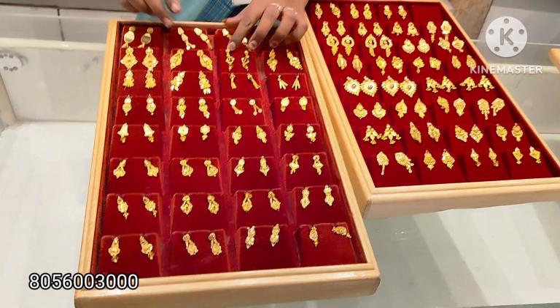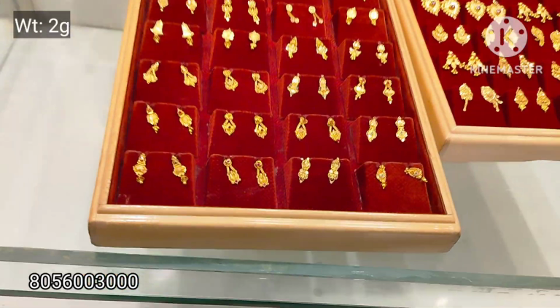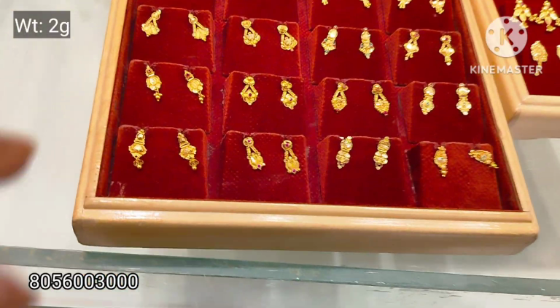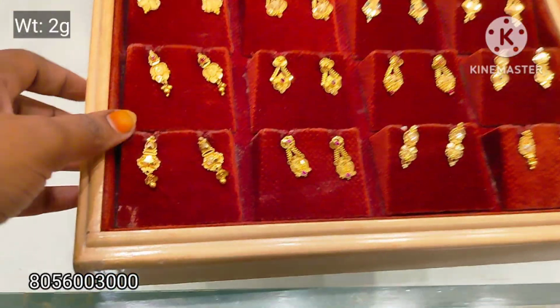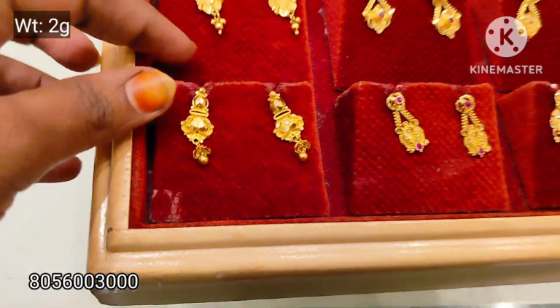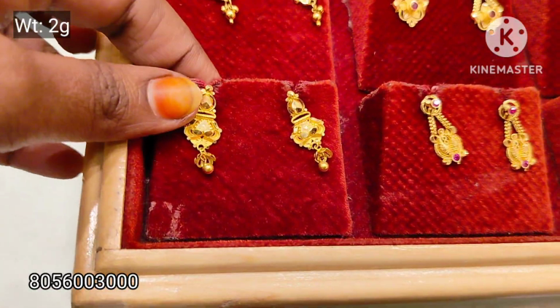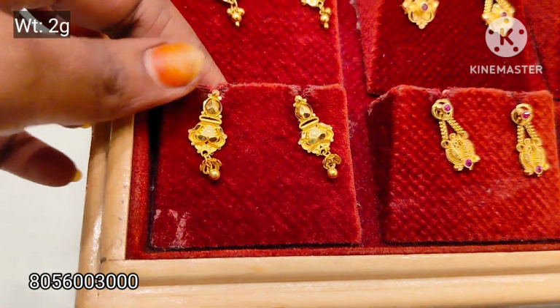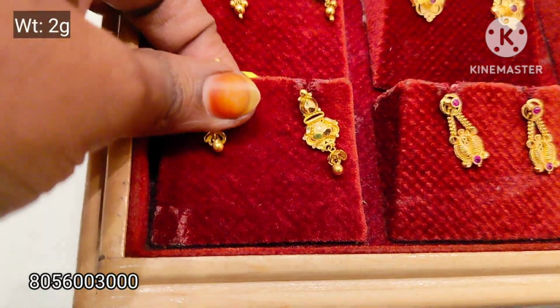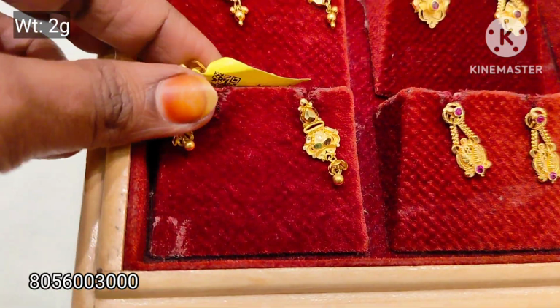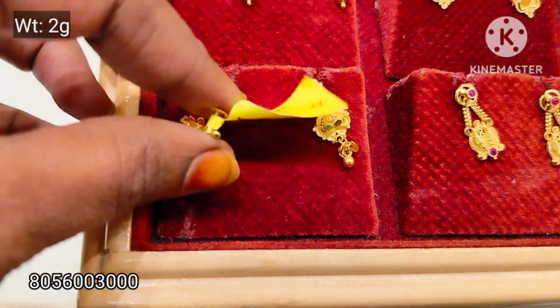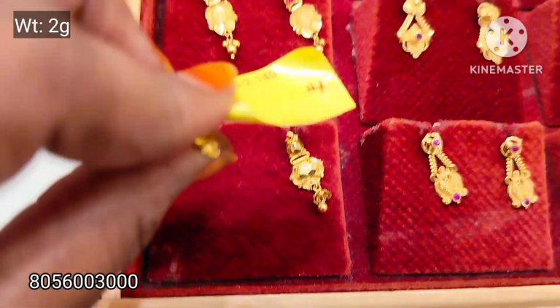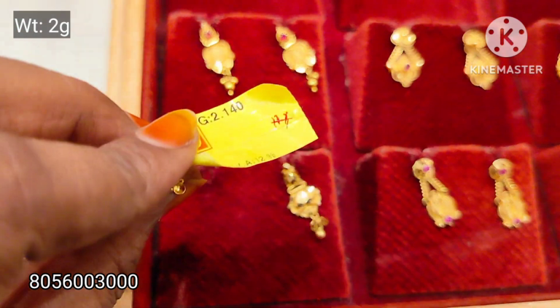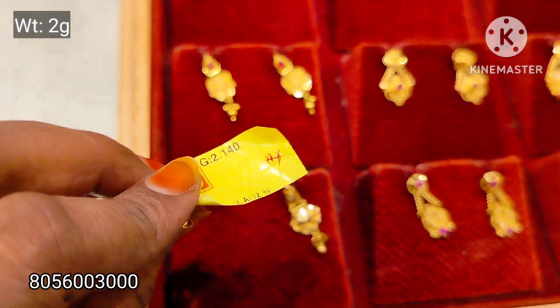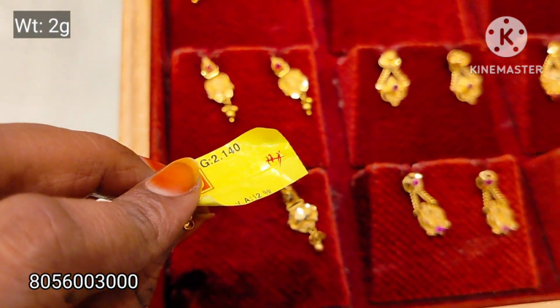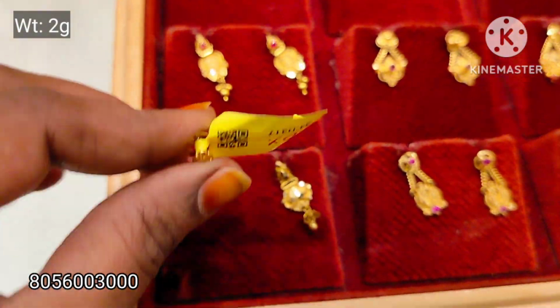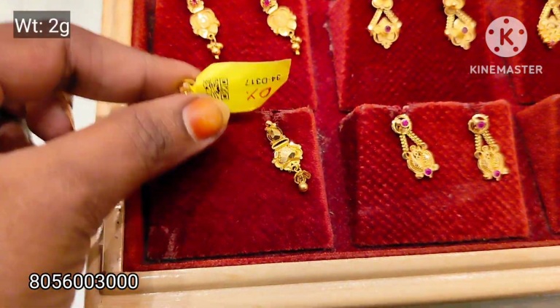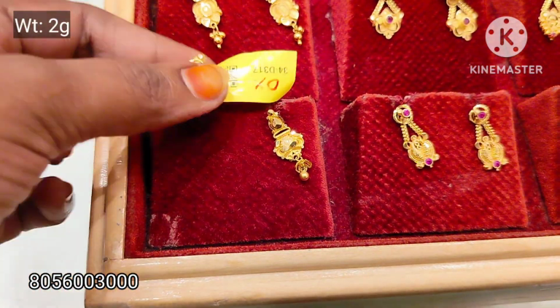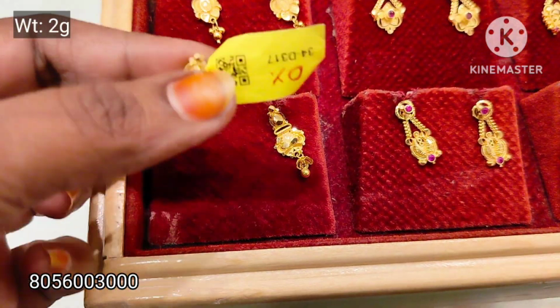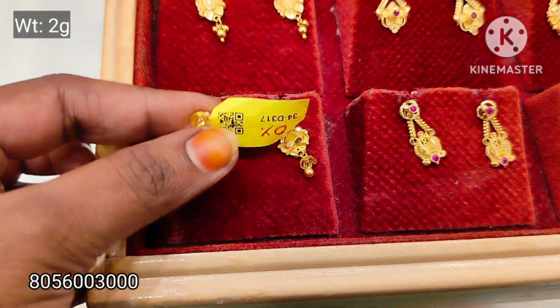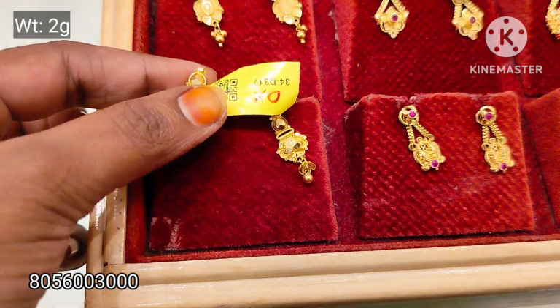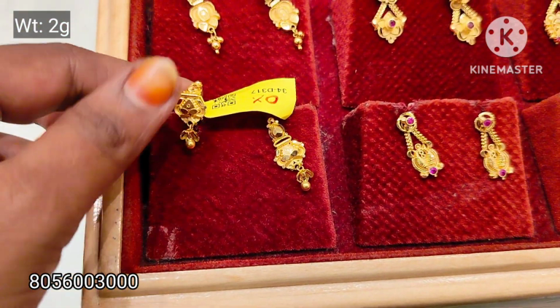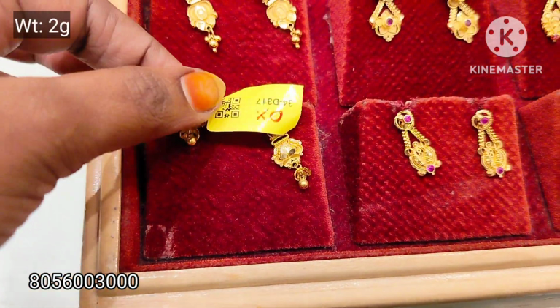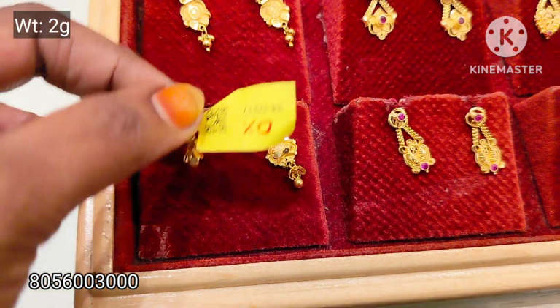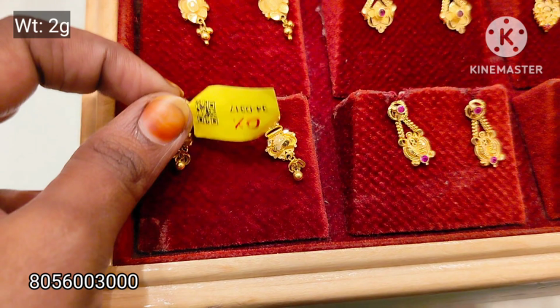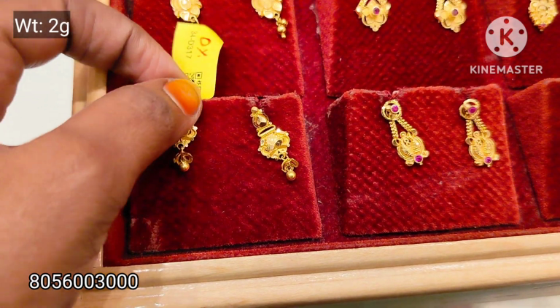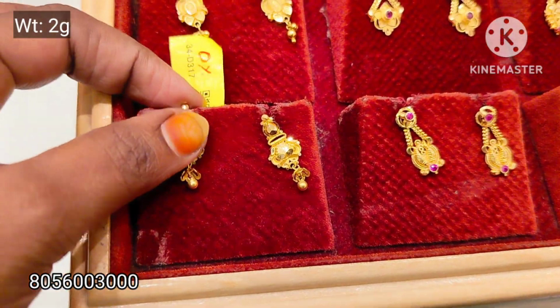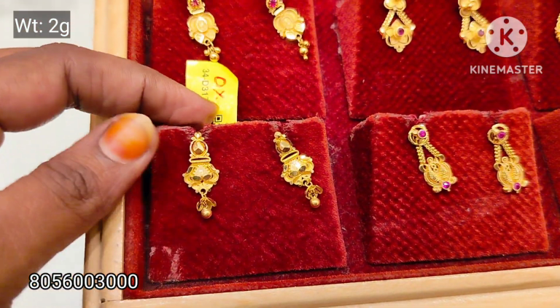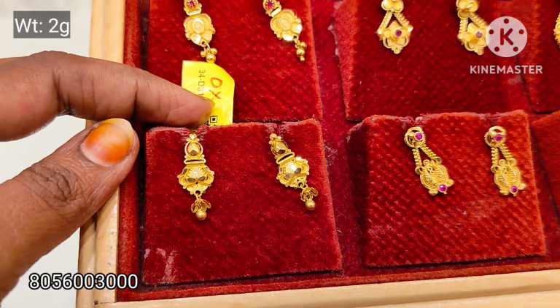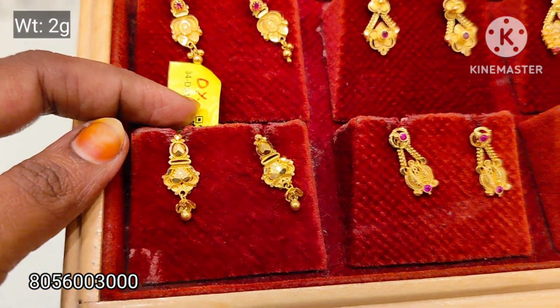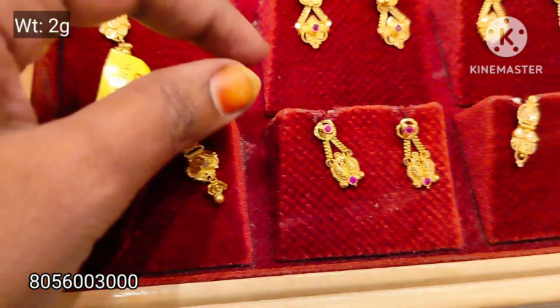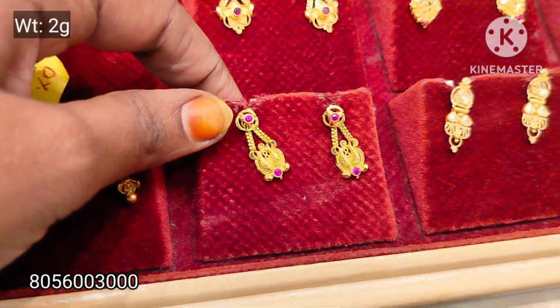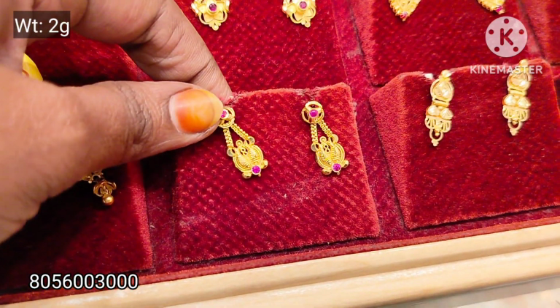Hello friends, welcome back to our channel. In this video, I will show you the 0% wastage earring collections. This is Jimmy Kim, Stutt Collection, Stone & Murray earring collections.